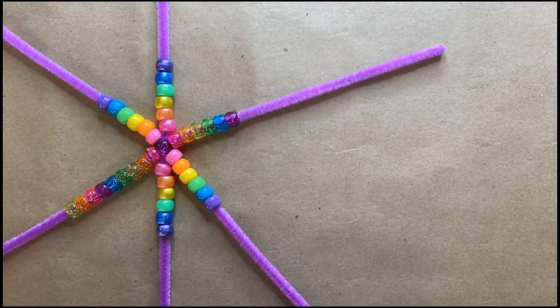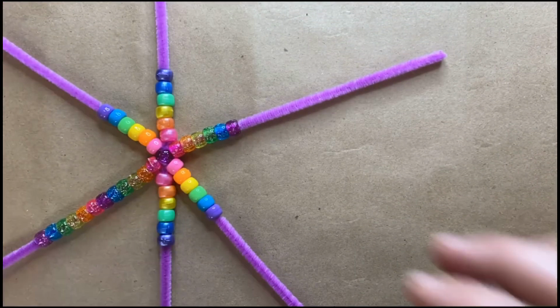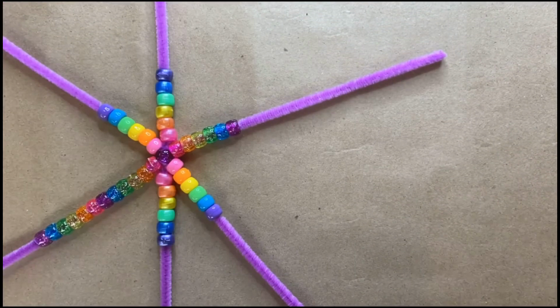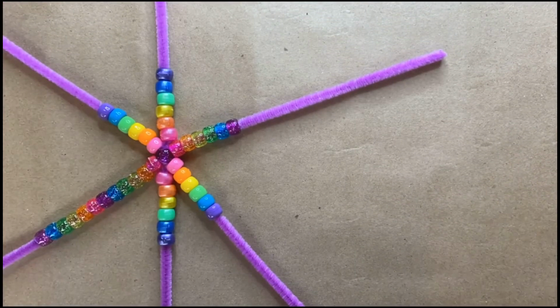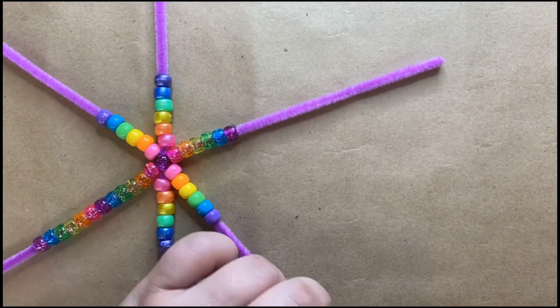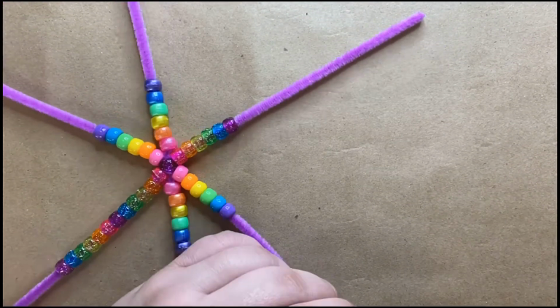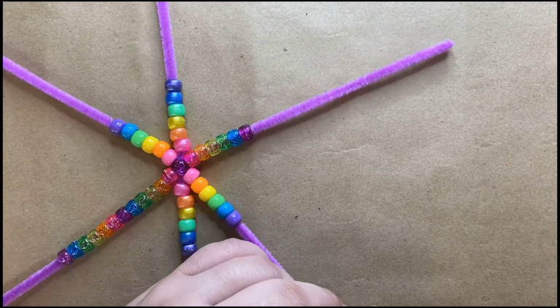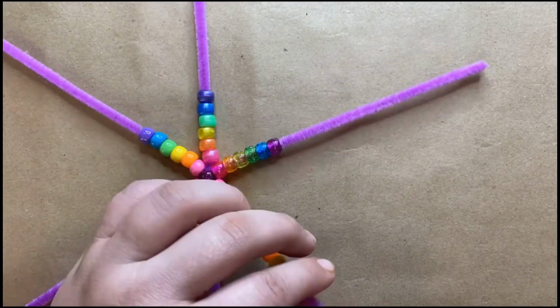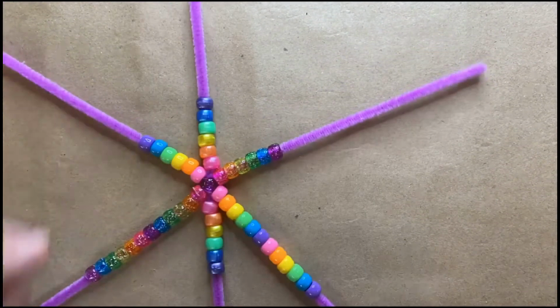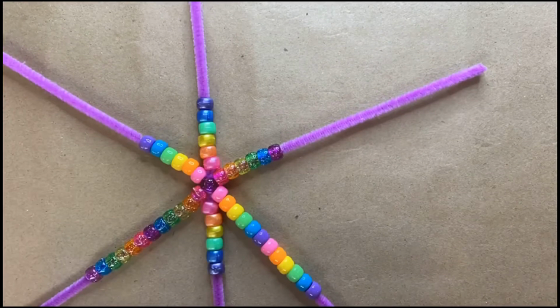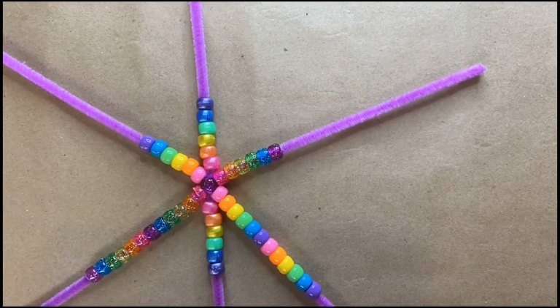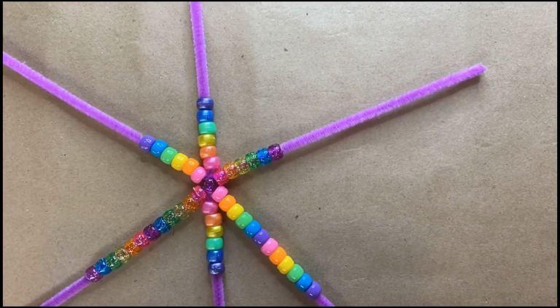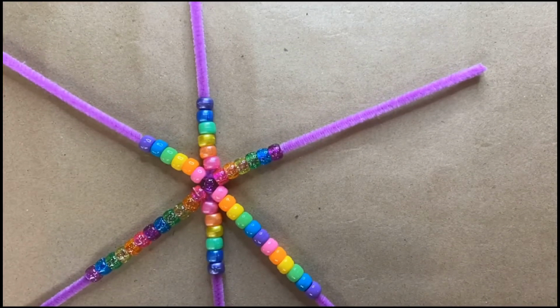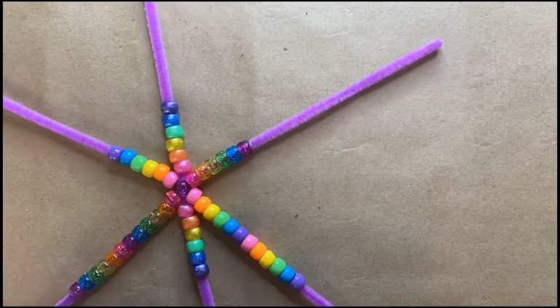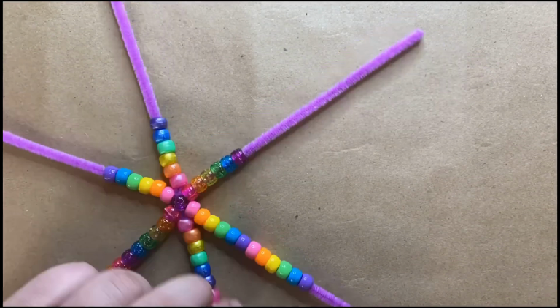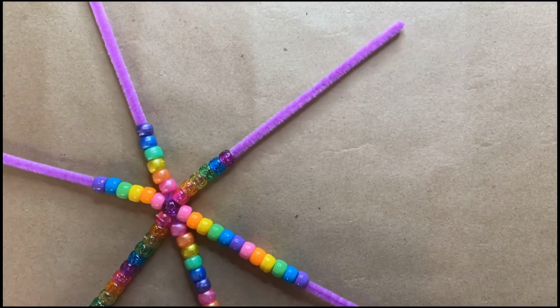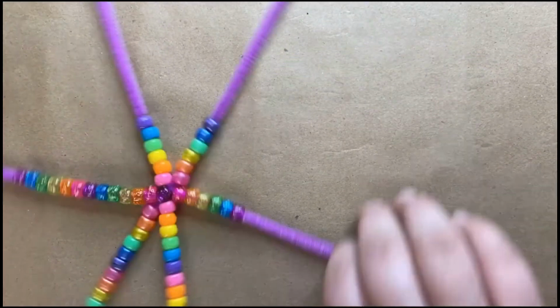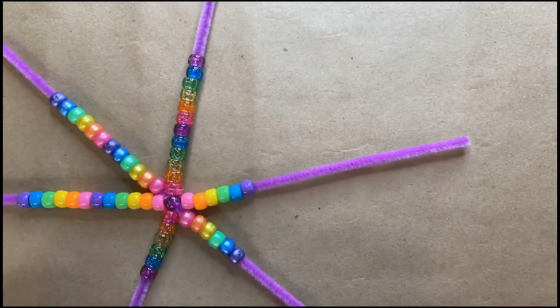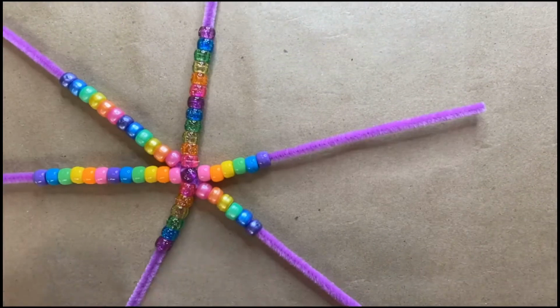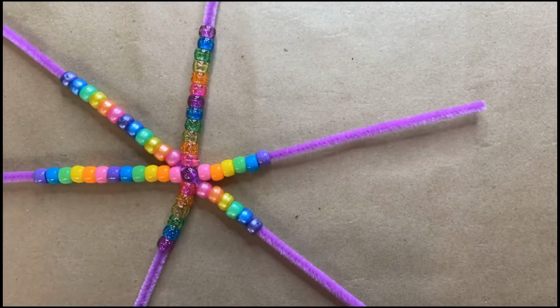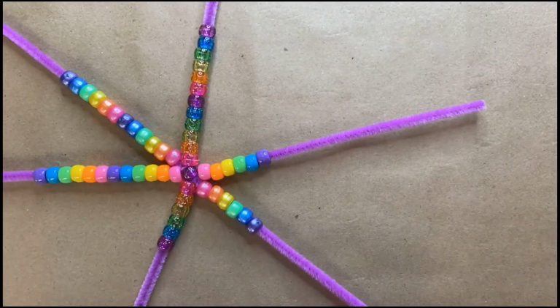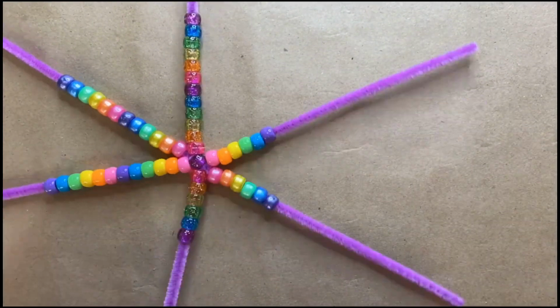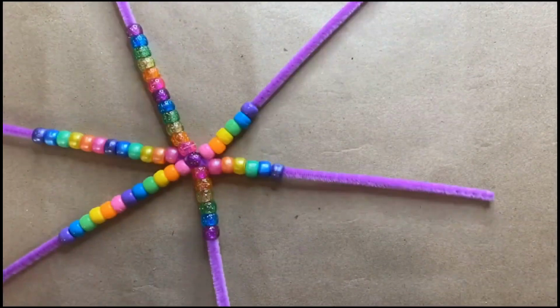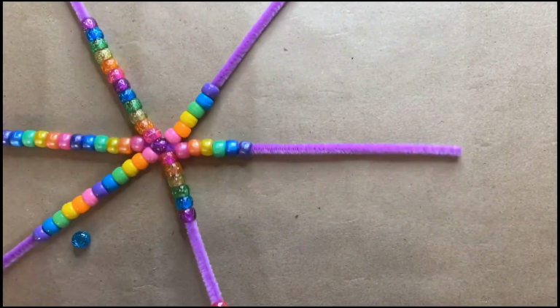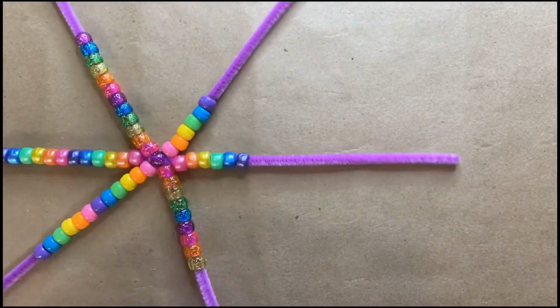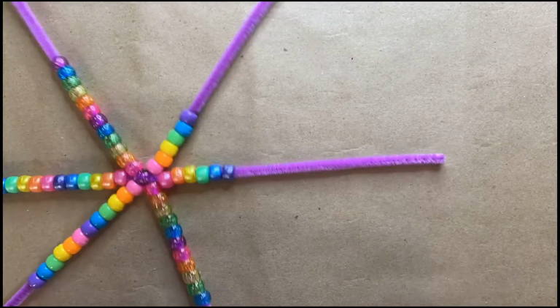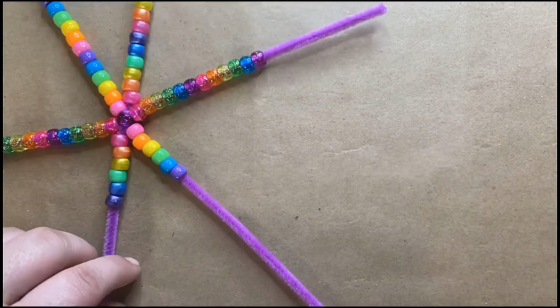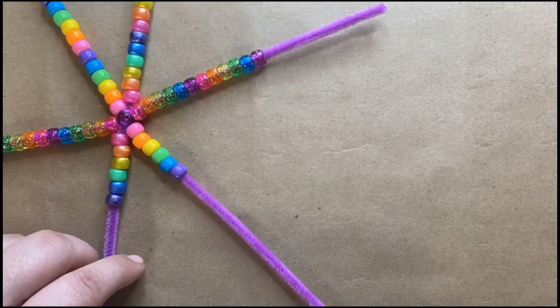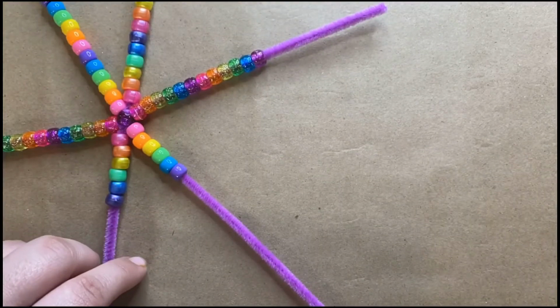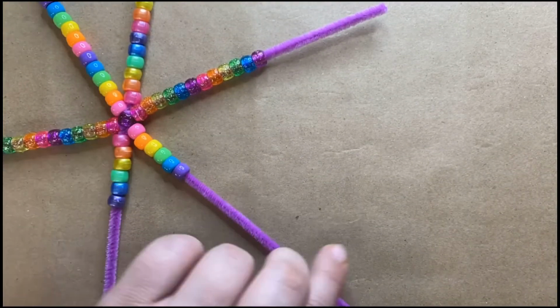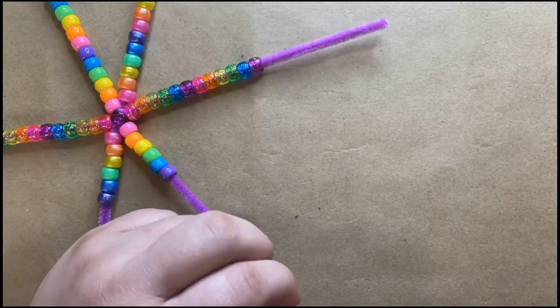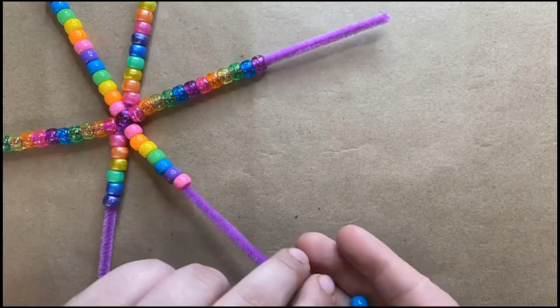I did my rainbow pattern again, but you can definitely do any pattern you like — you can even do it all the same color. This is a really great craft to talk about patterns with kids once again.